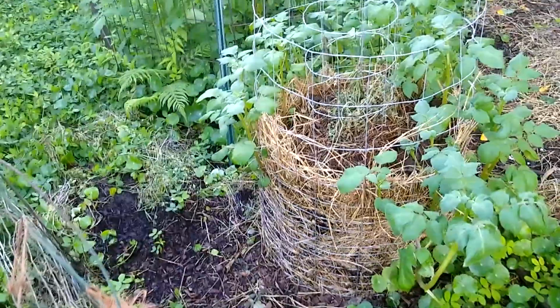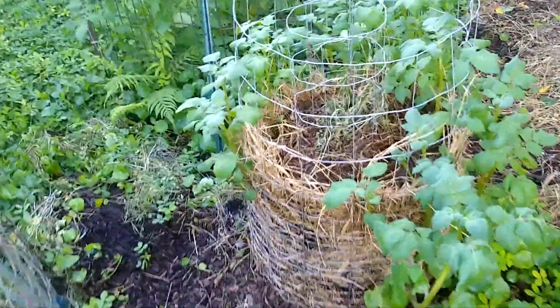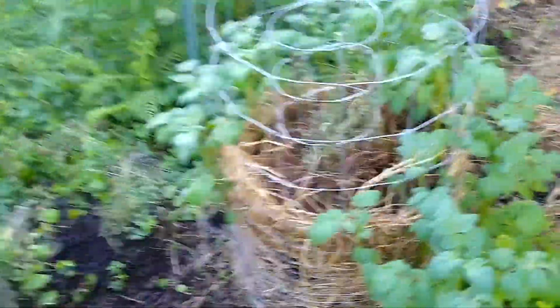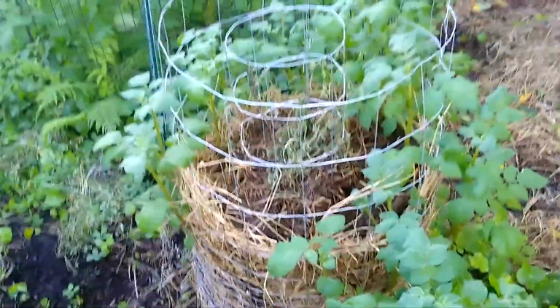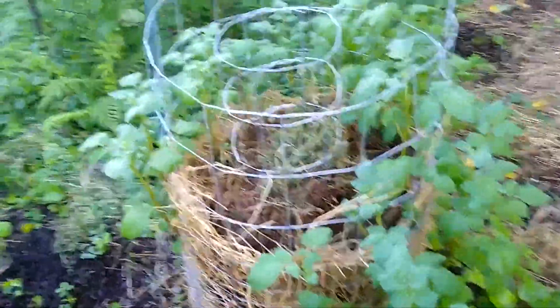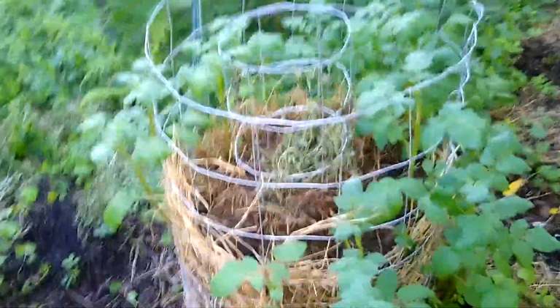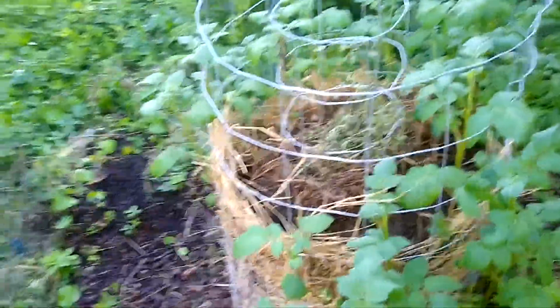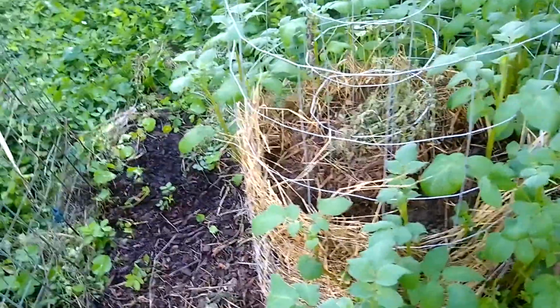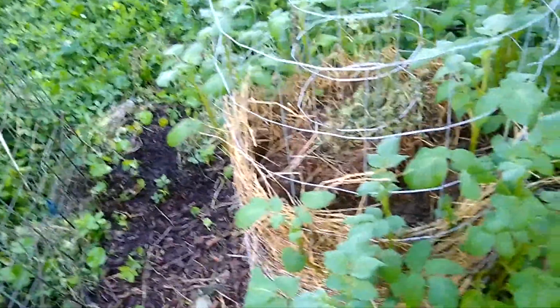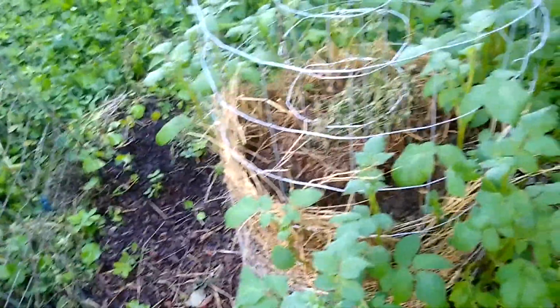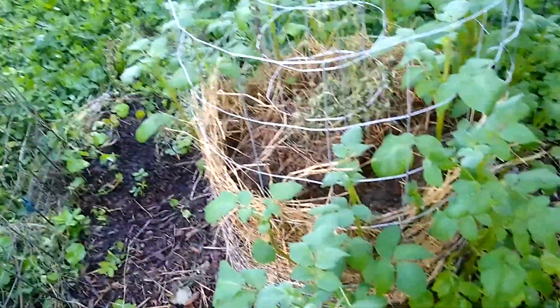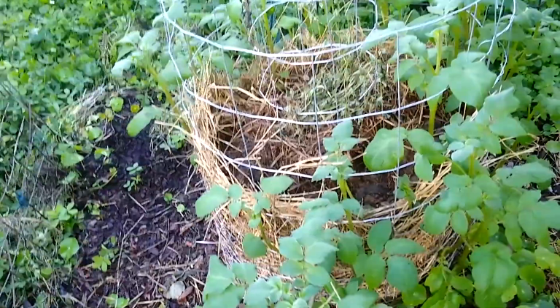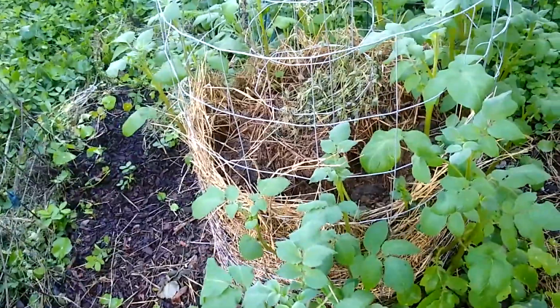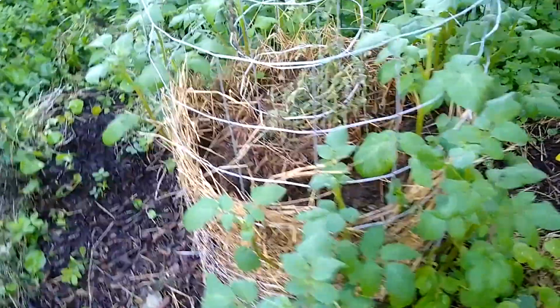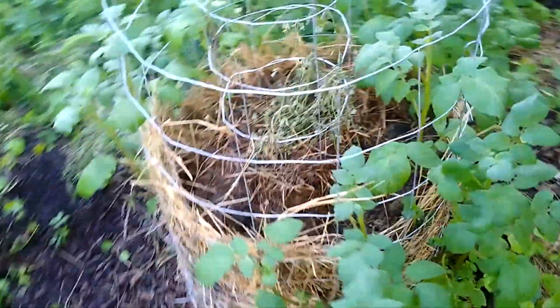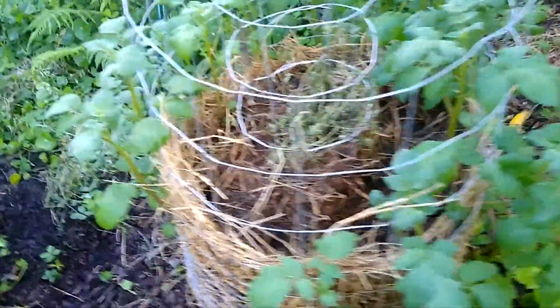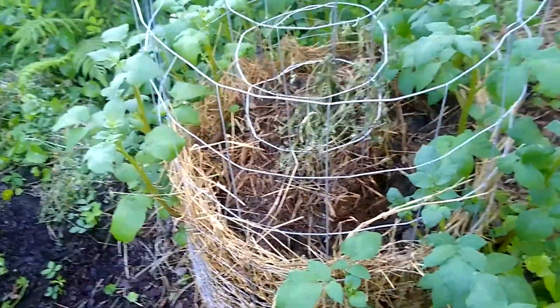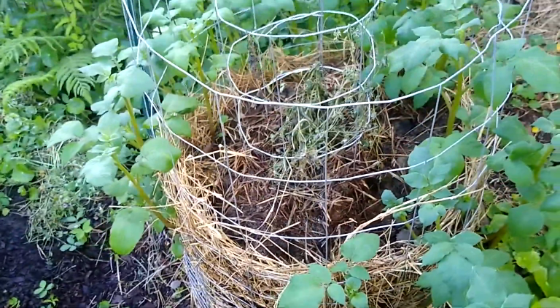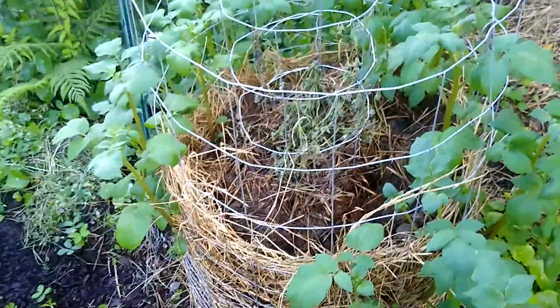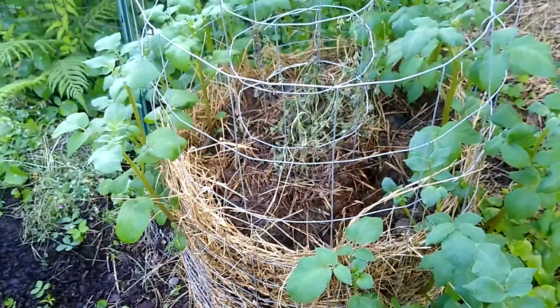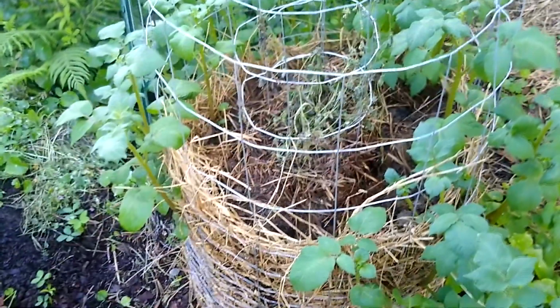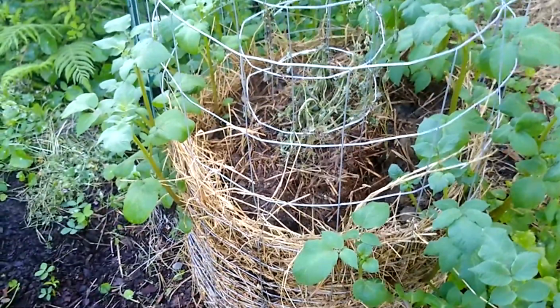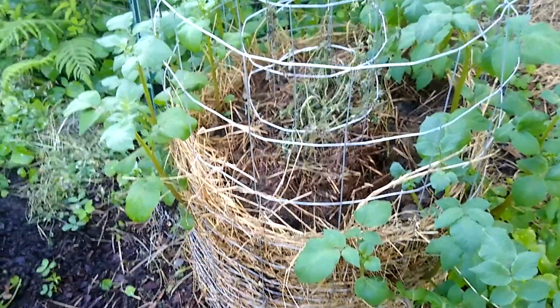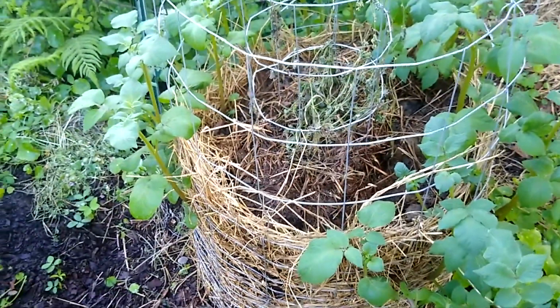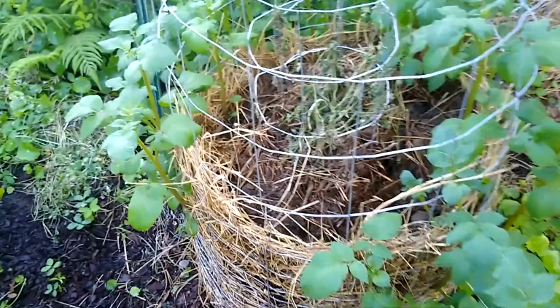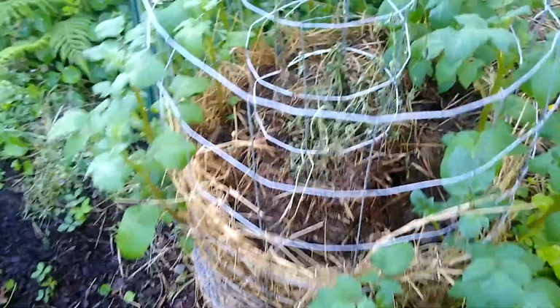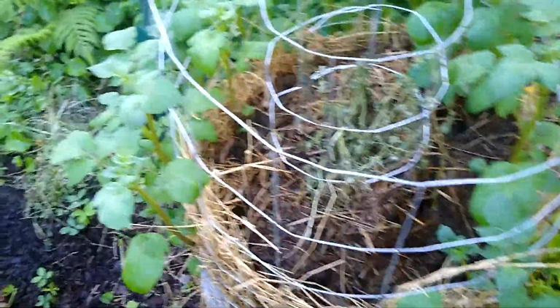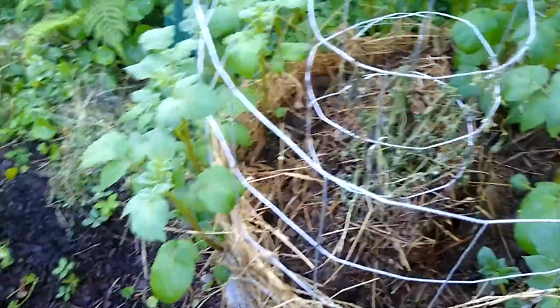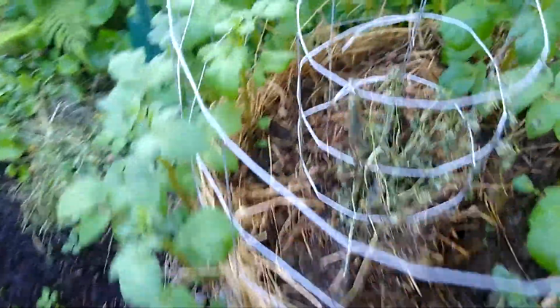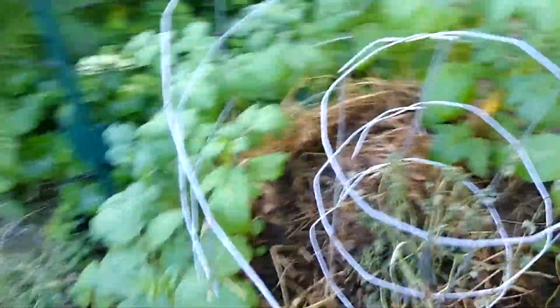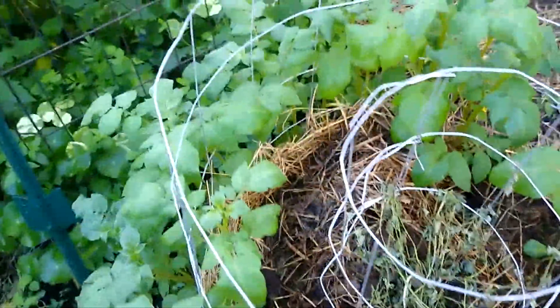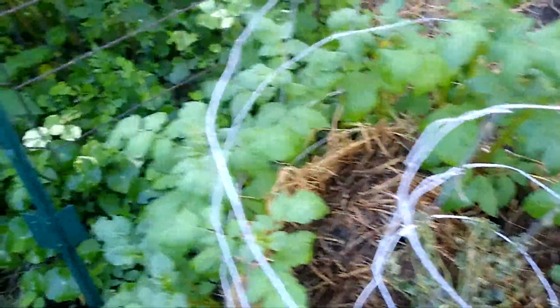This is a red potato tower. When I harvest the potatoes in a little bit, I will put in sweet potatoes here for the summer season.